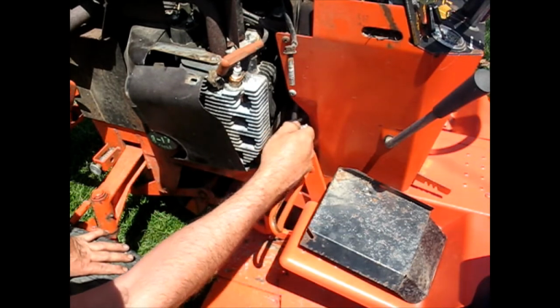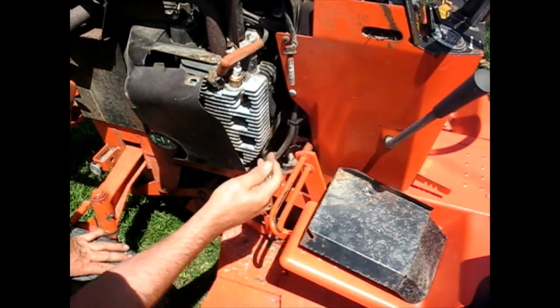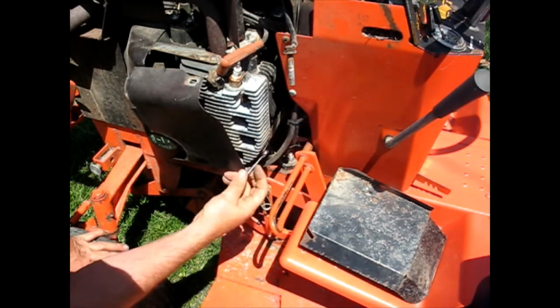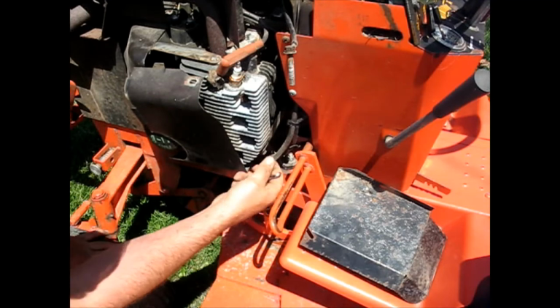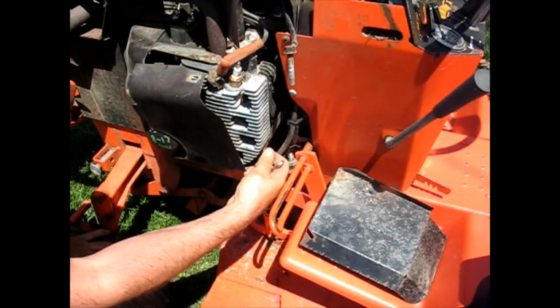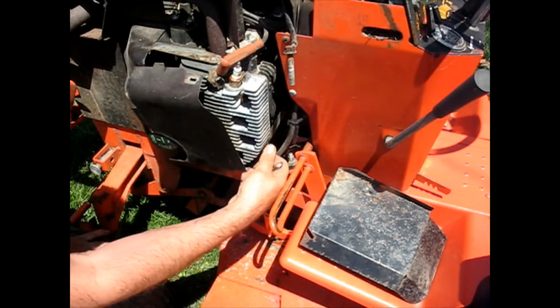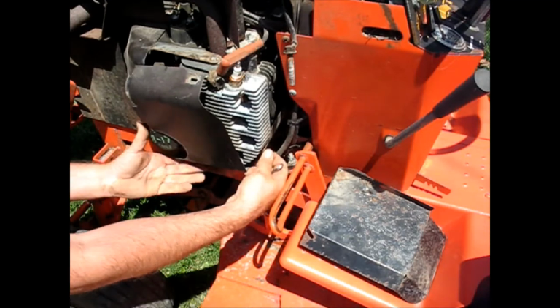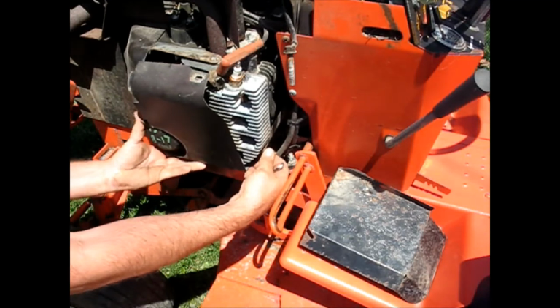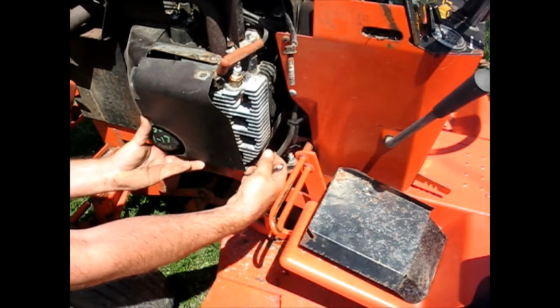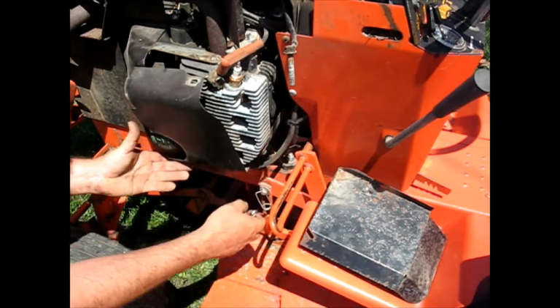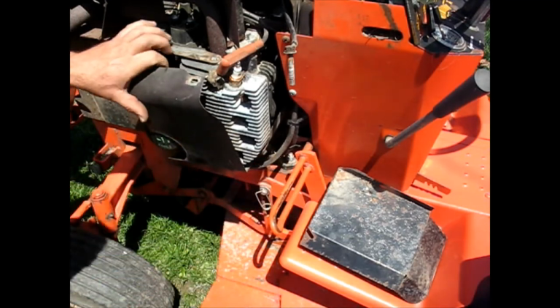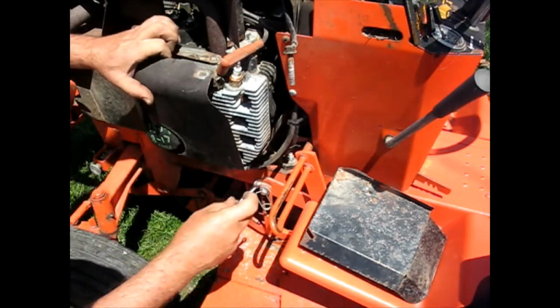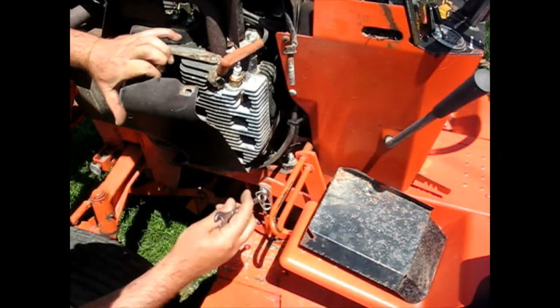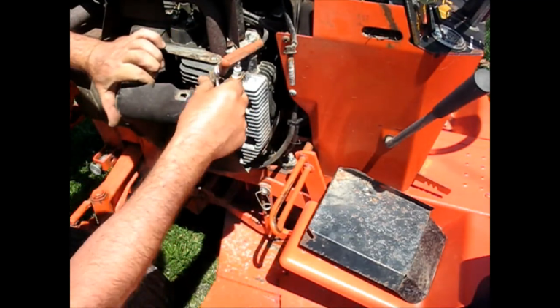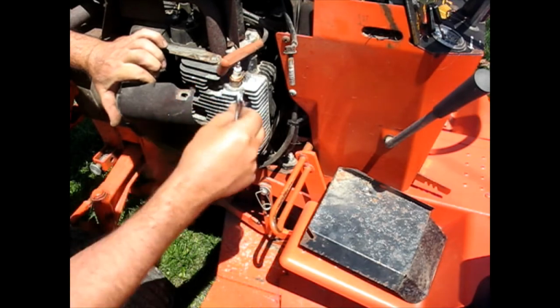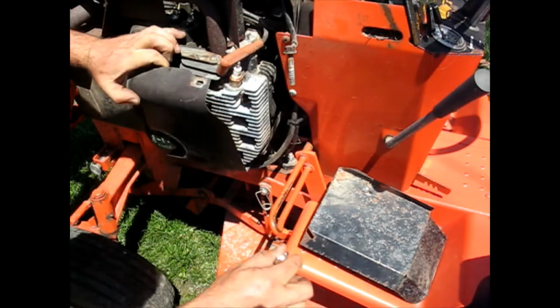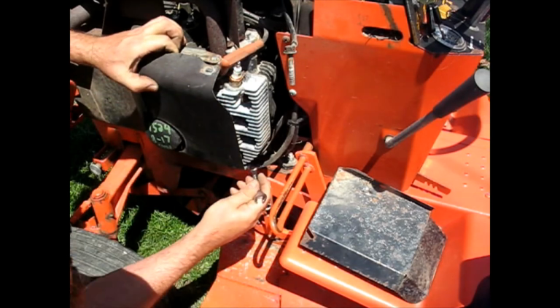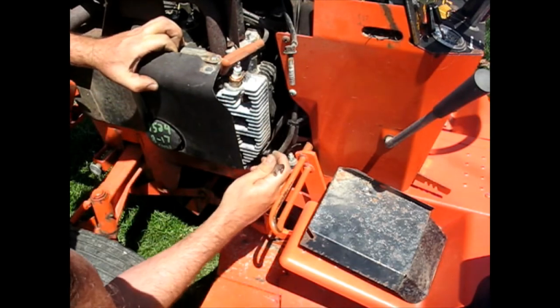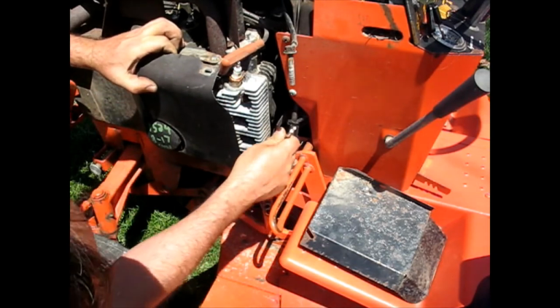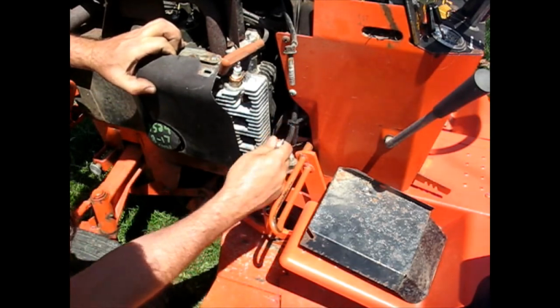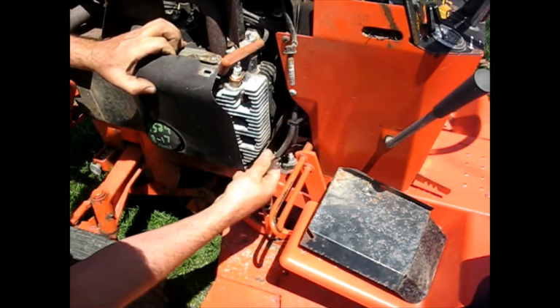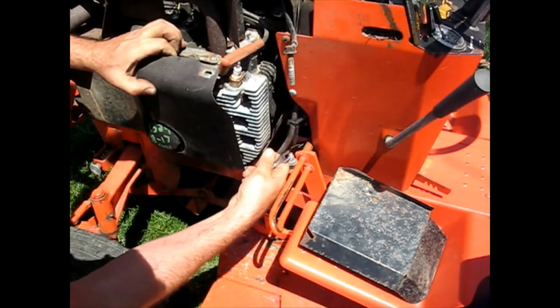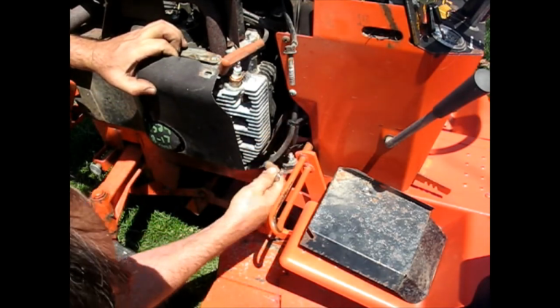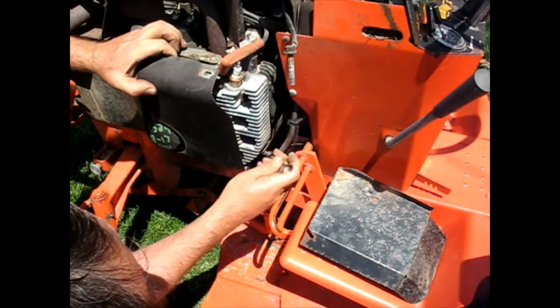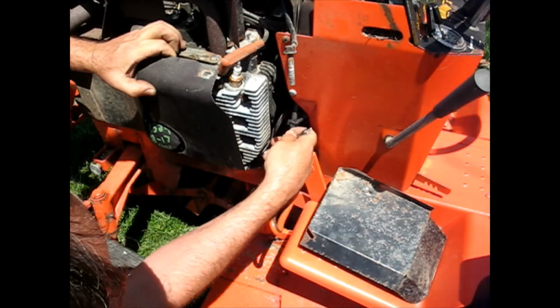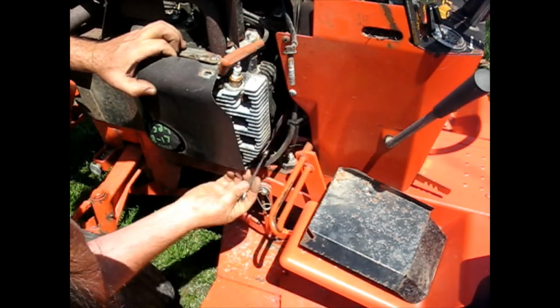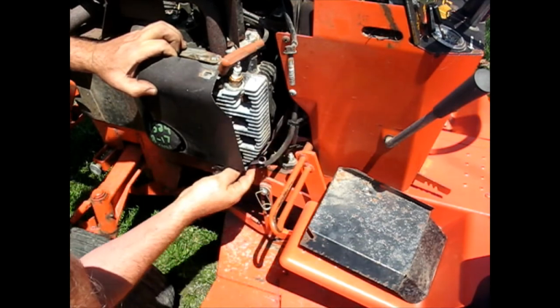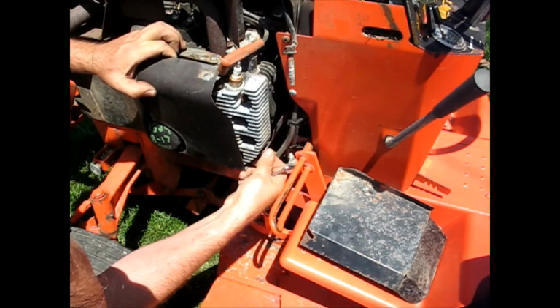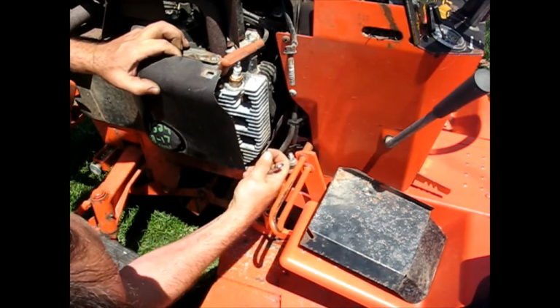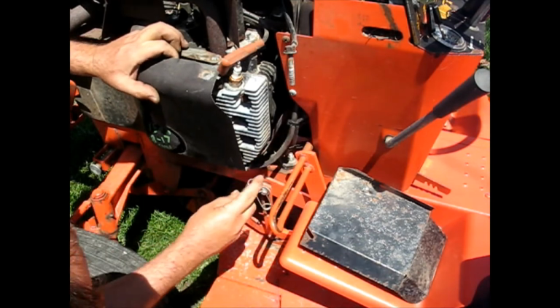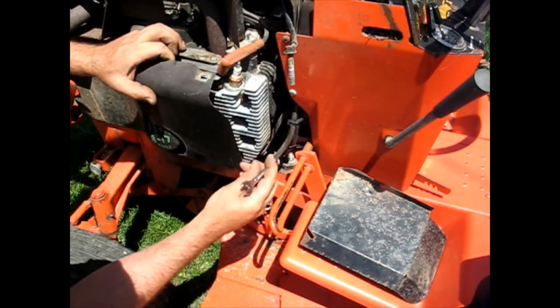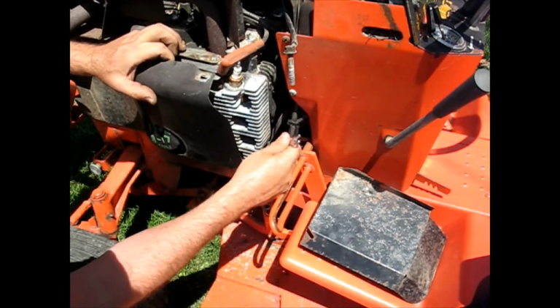Before I got it, this was a really, really premium machine — stored indoors only, always stored indoors kind of machine. That really helps with the corrosion.